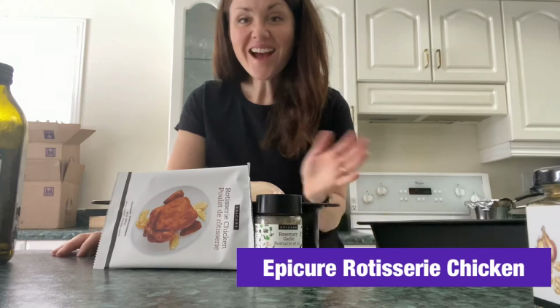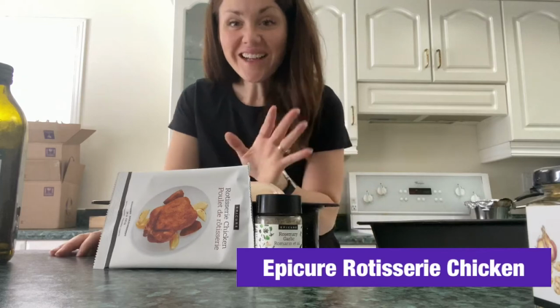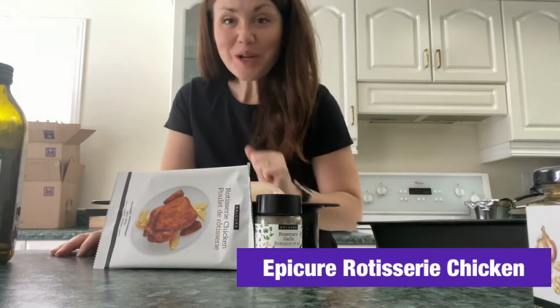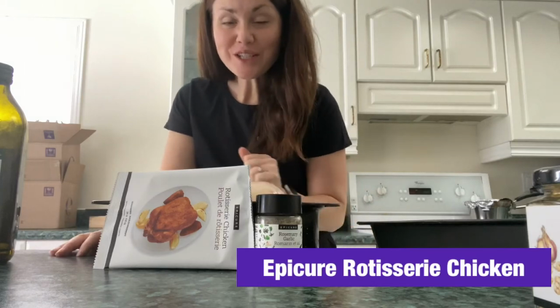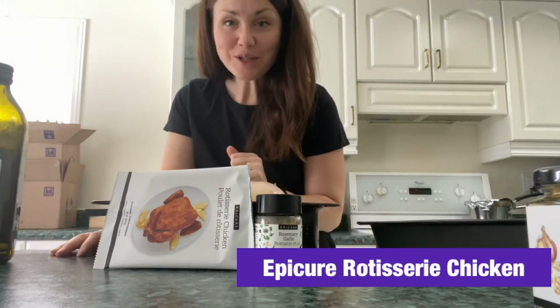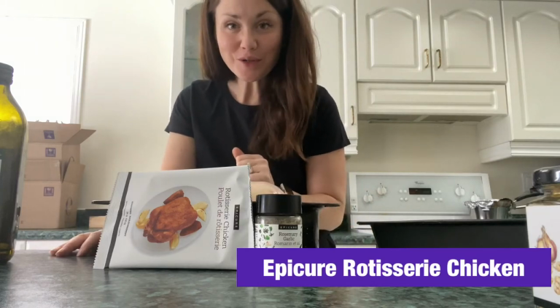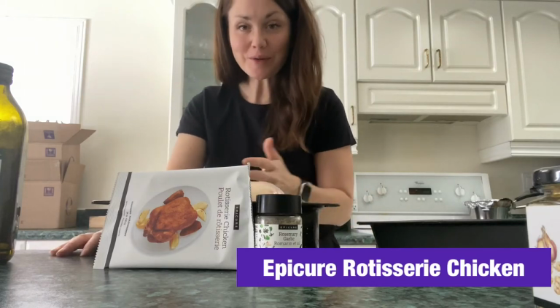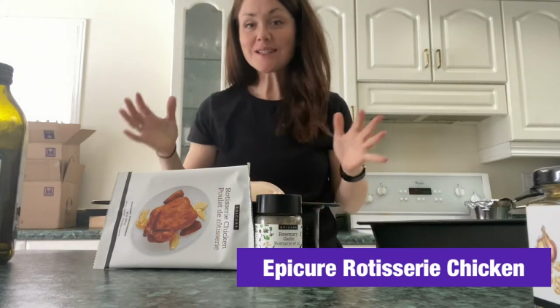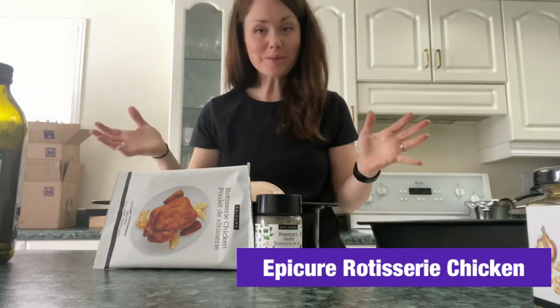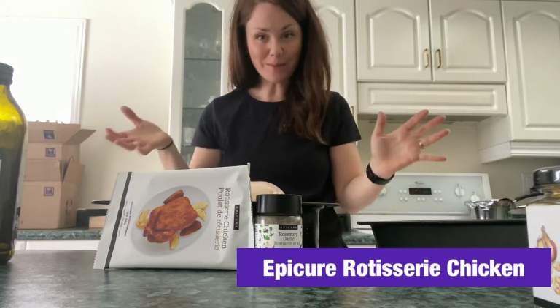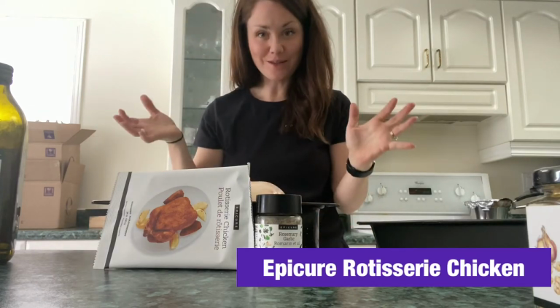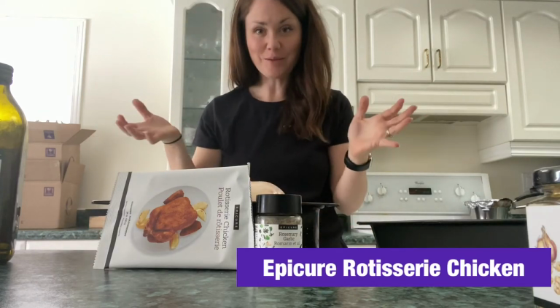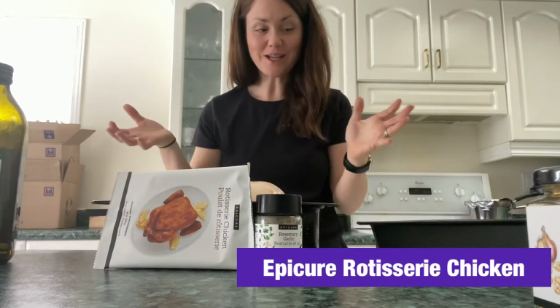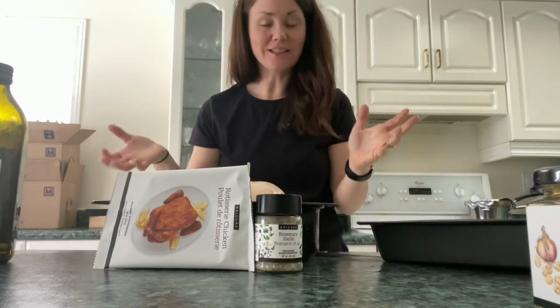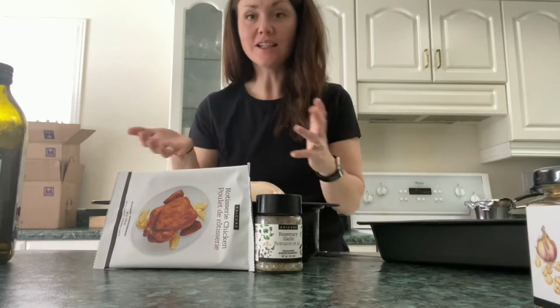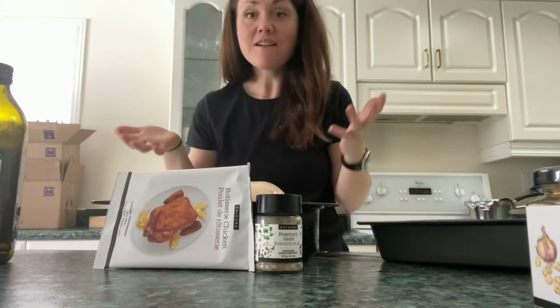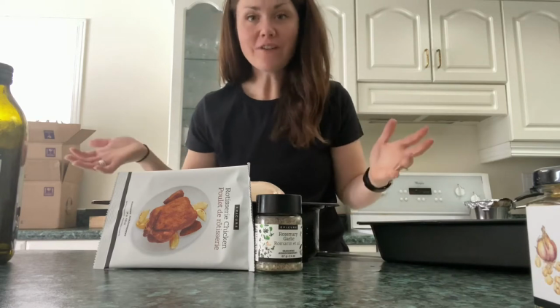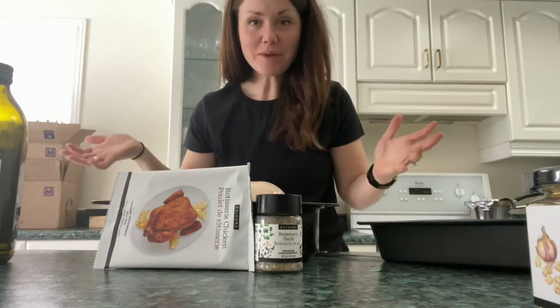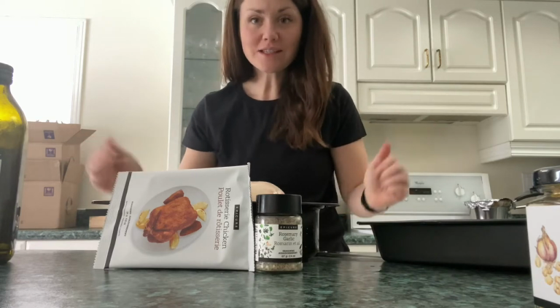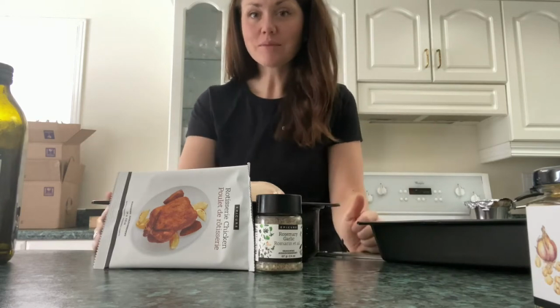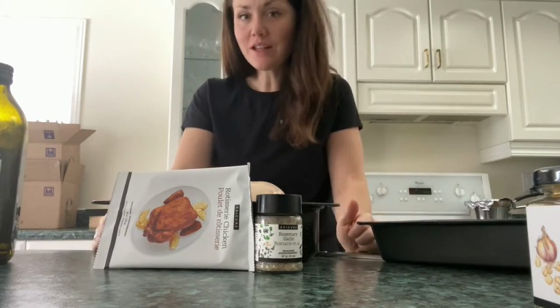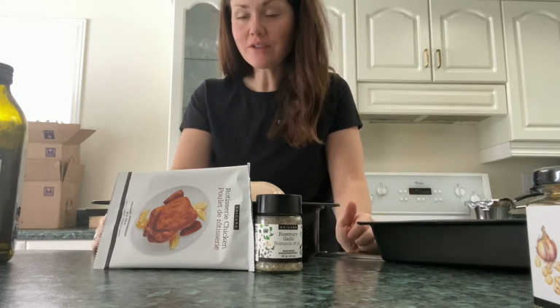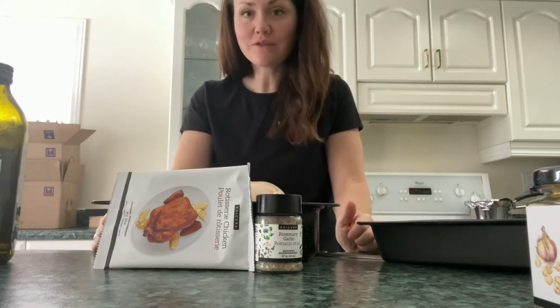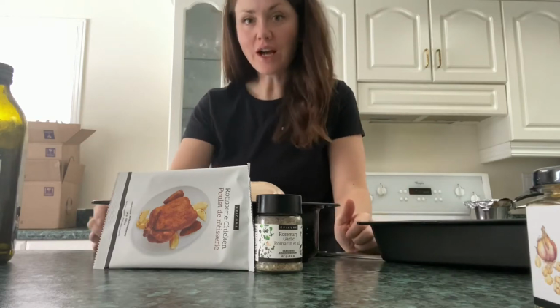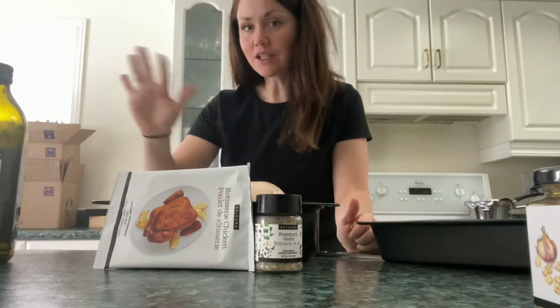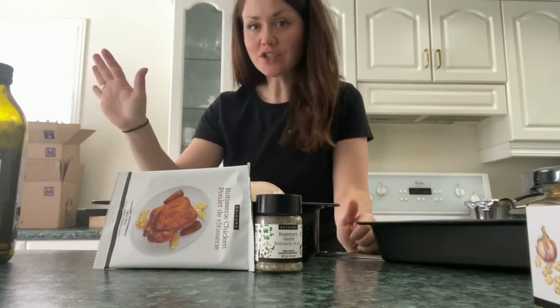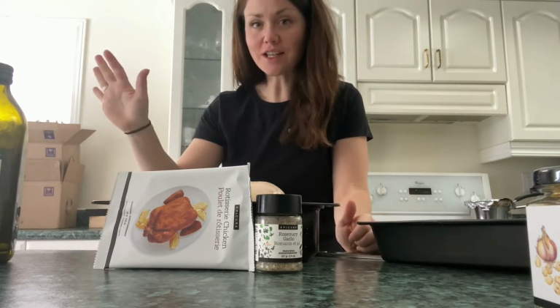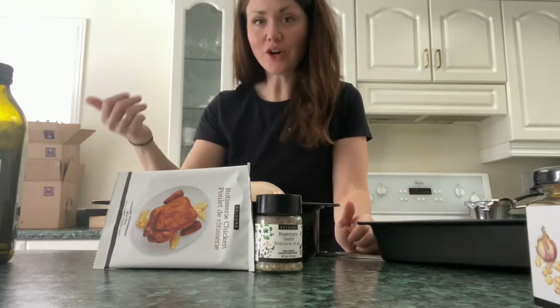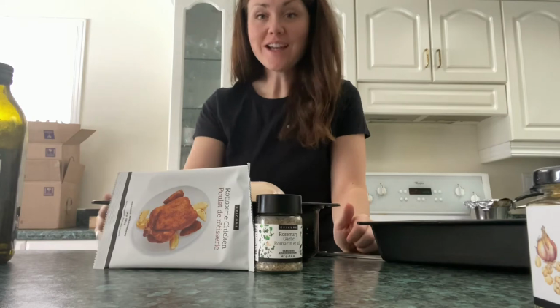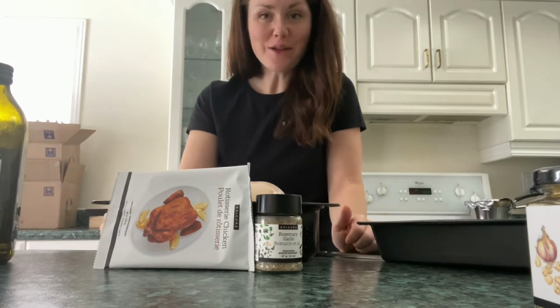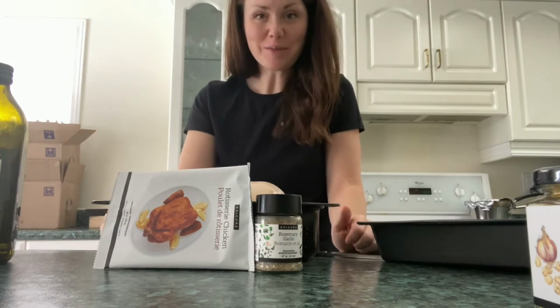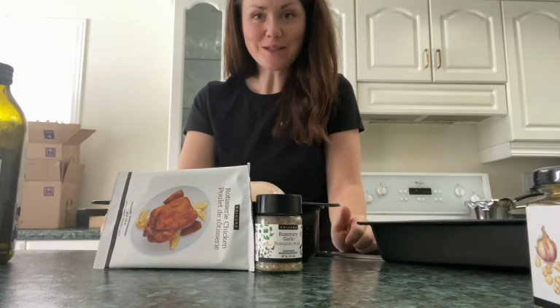Hi everyone, I just wanted to show you the most simple supper that you can put together in five minutes, put it in the oven for an hour, just let it go, and then your supper is on the table. Easy peasy.